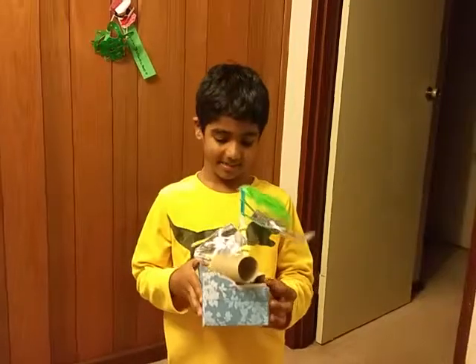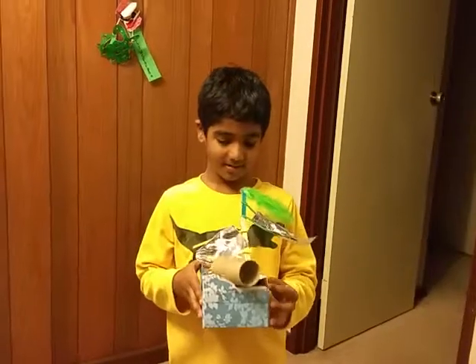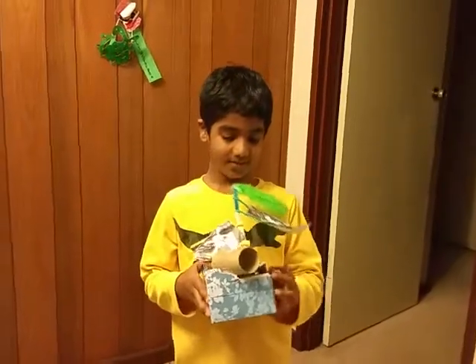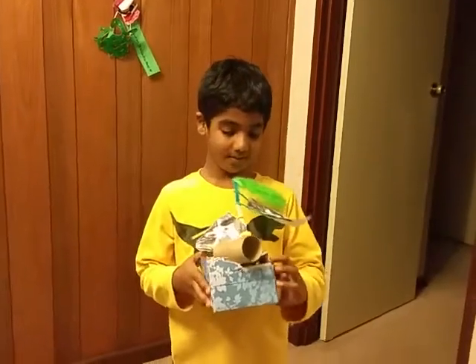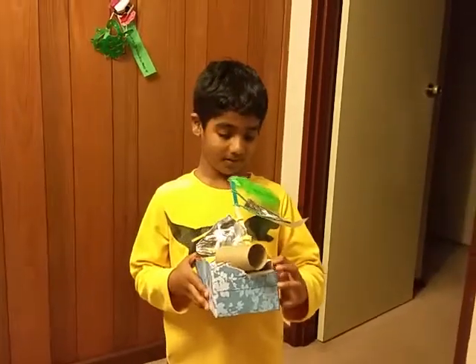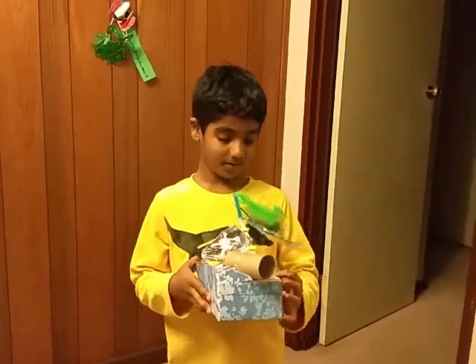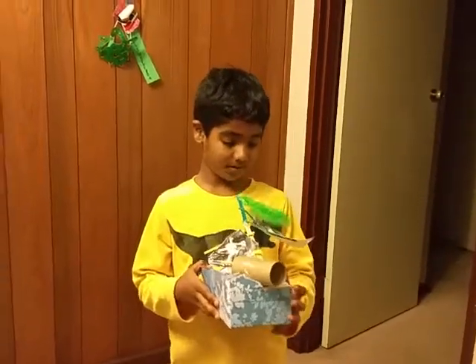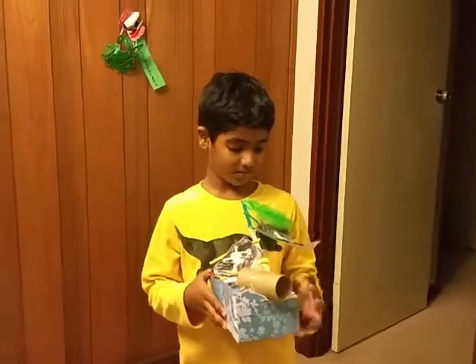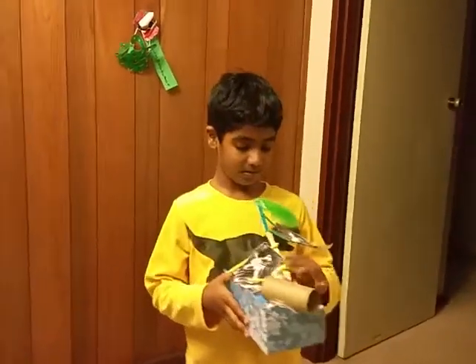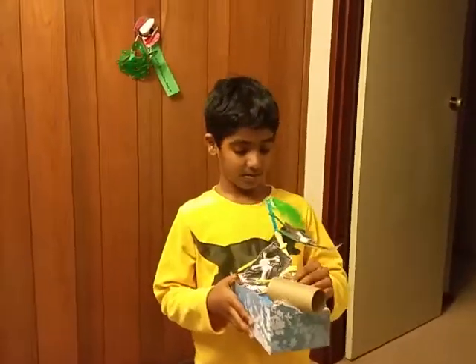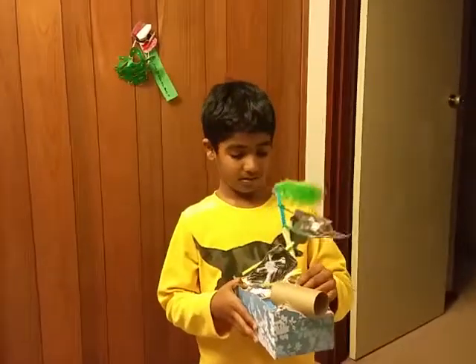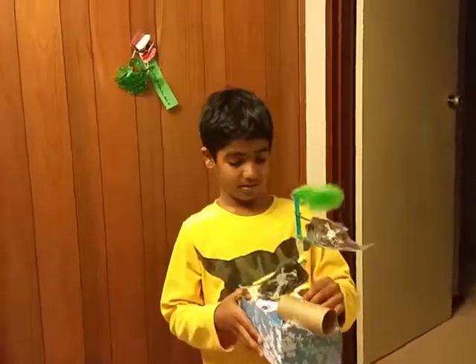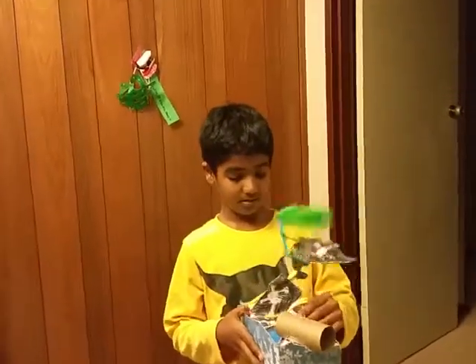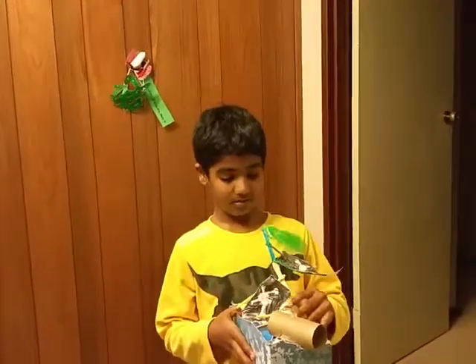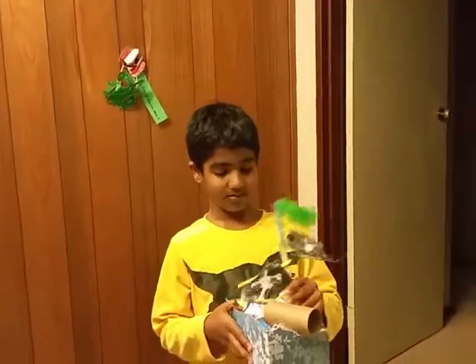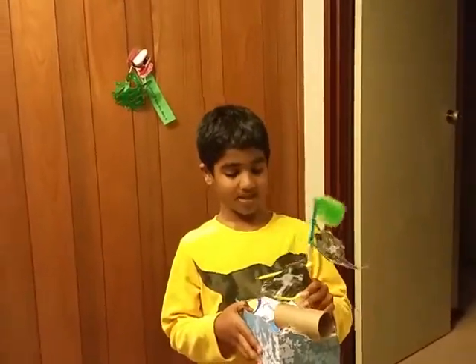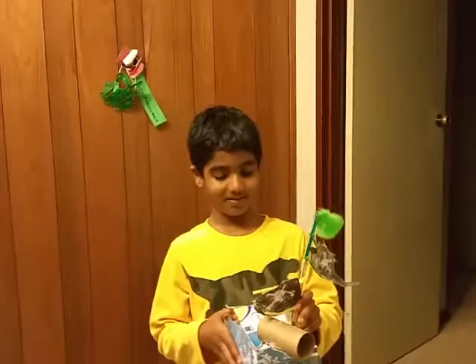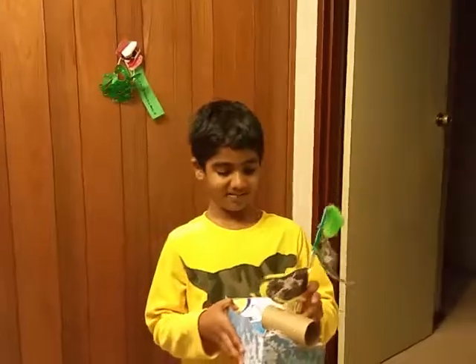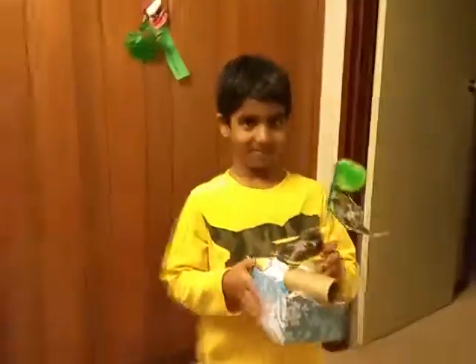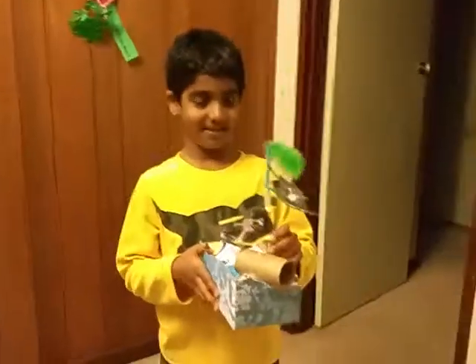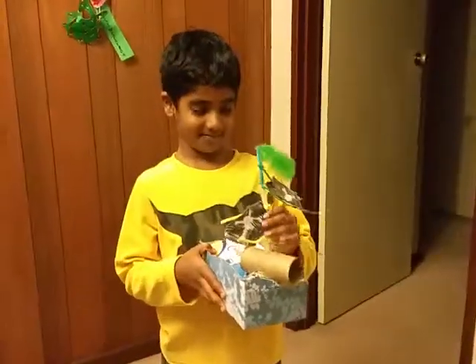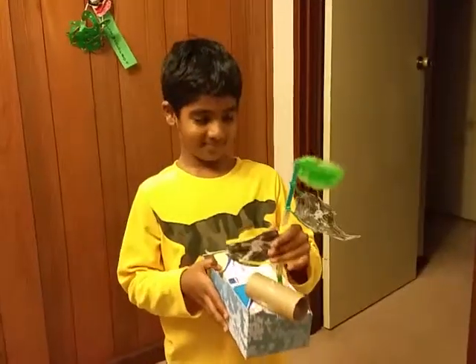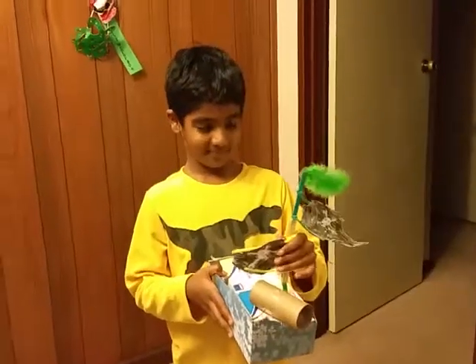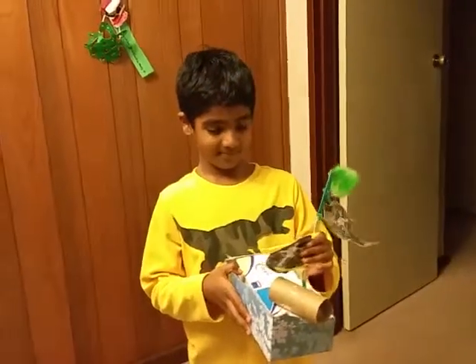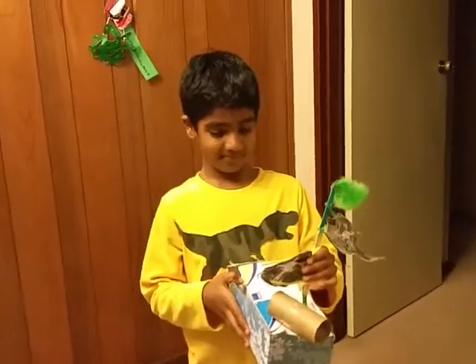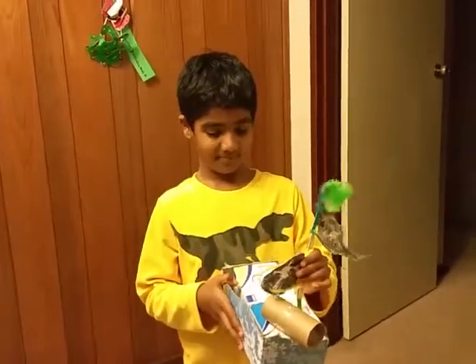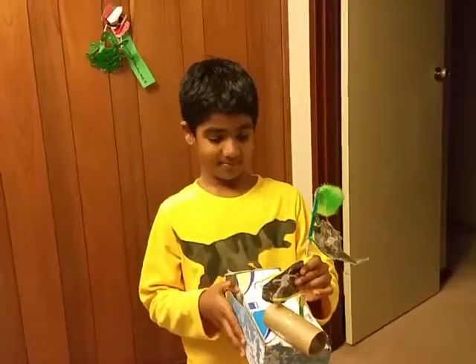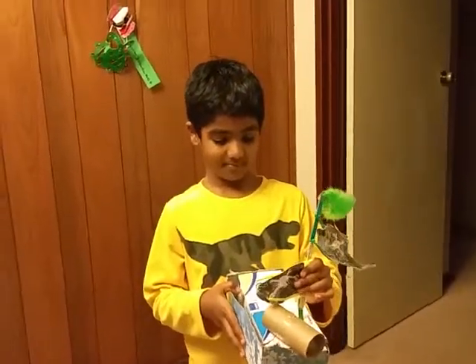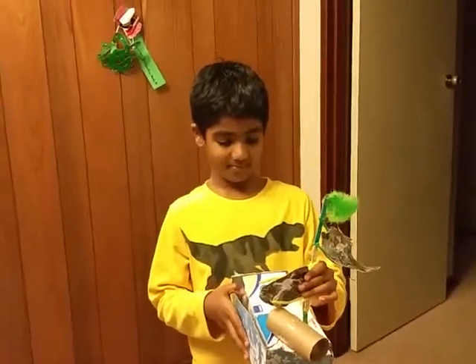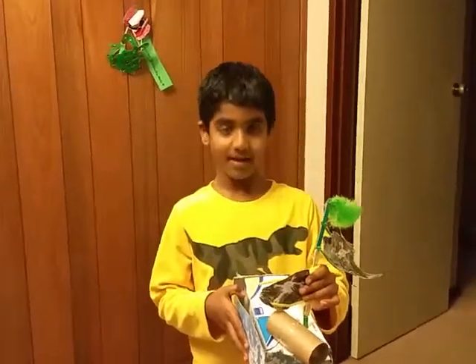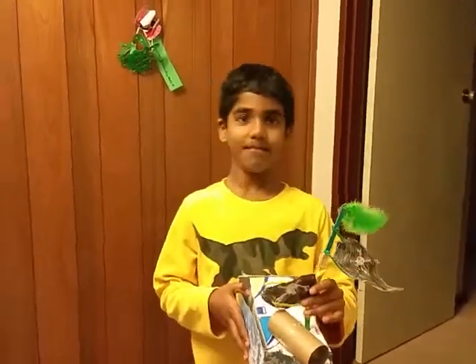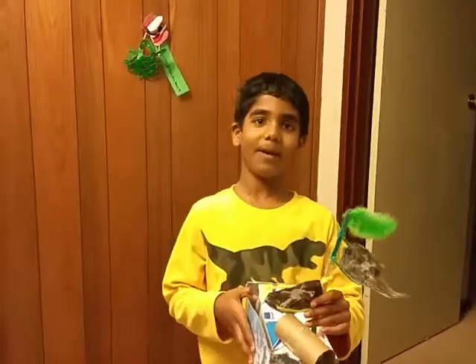Good job! I will try to upload your video to YouTube as well. You like it? Yes! Superb. Say bye to everyone — bye bye!